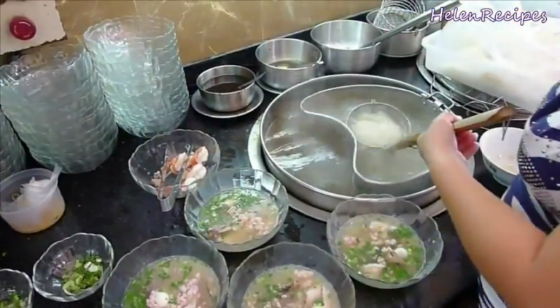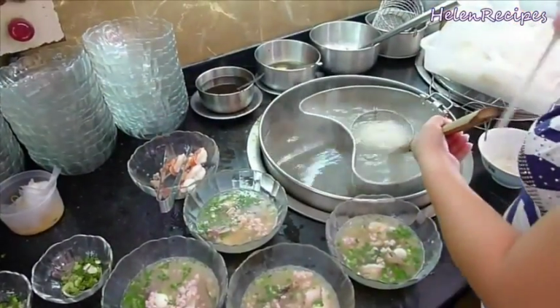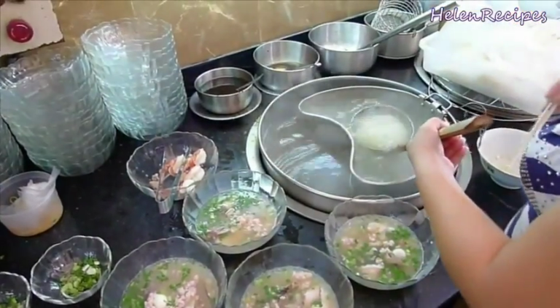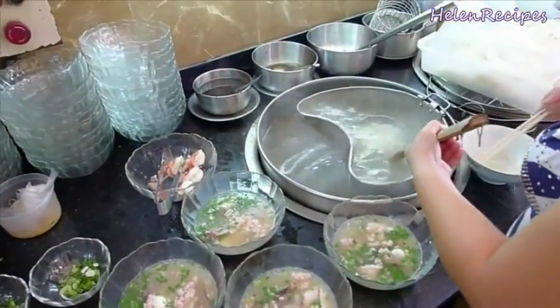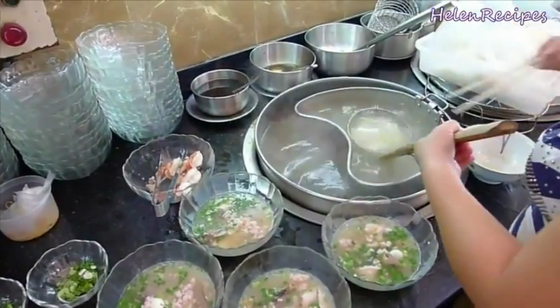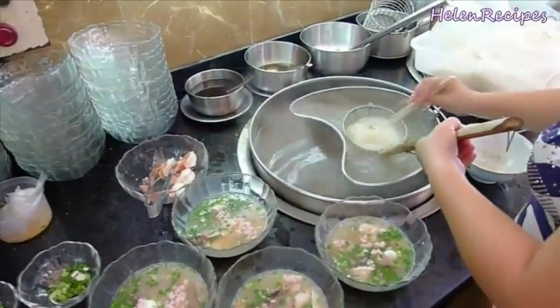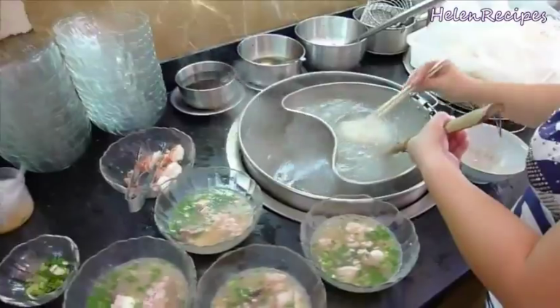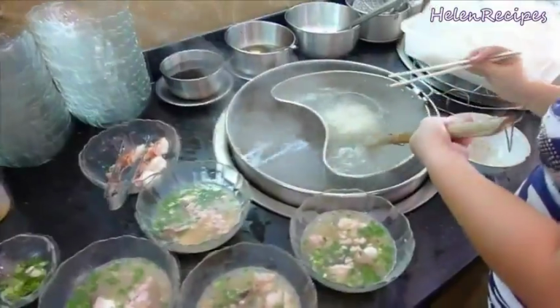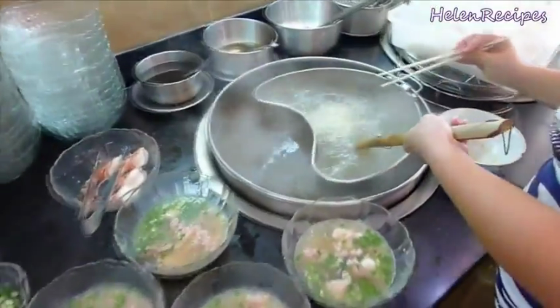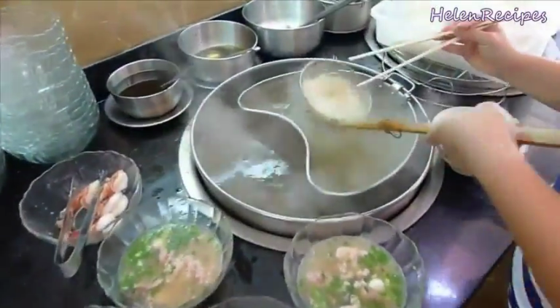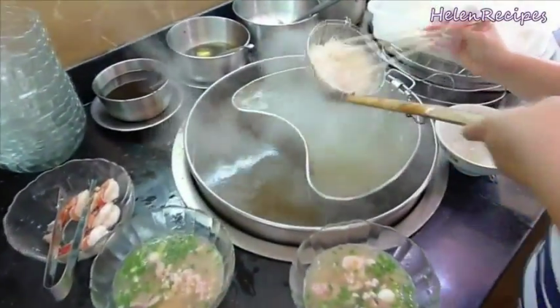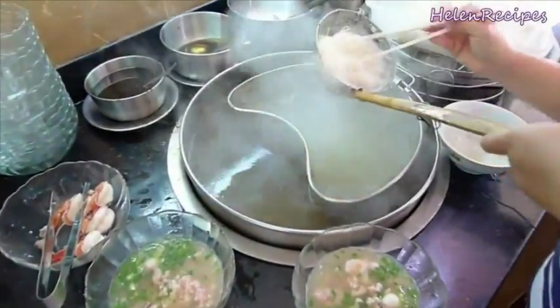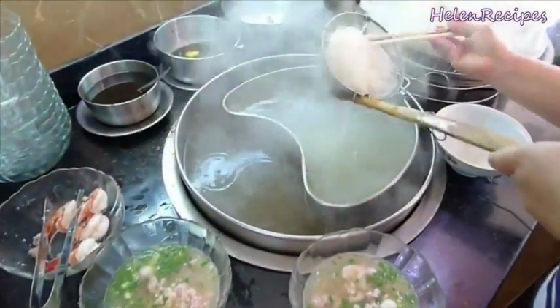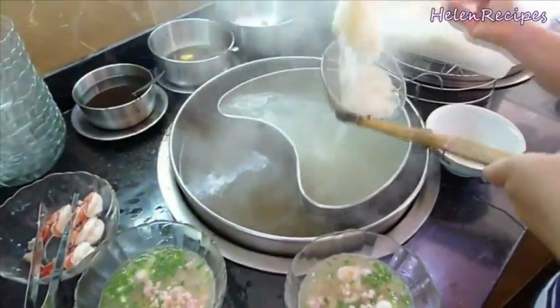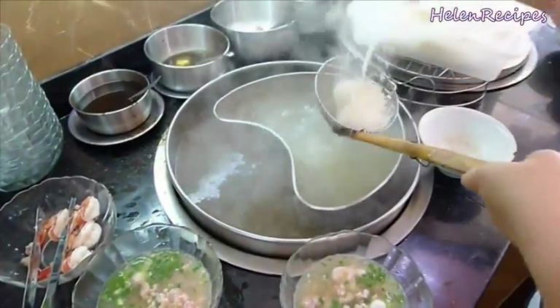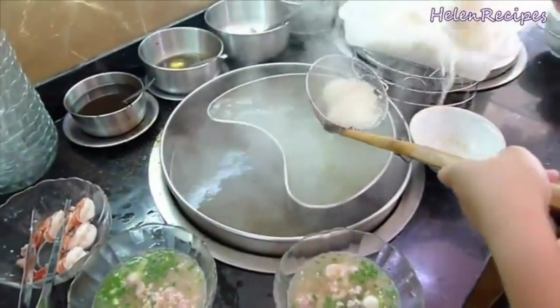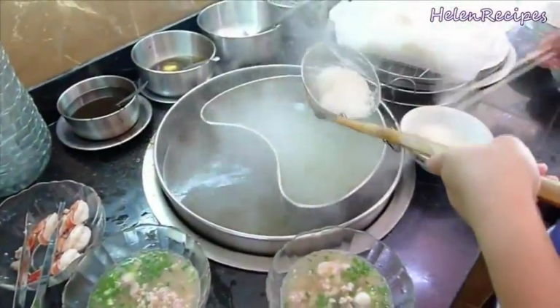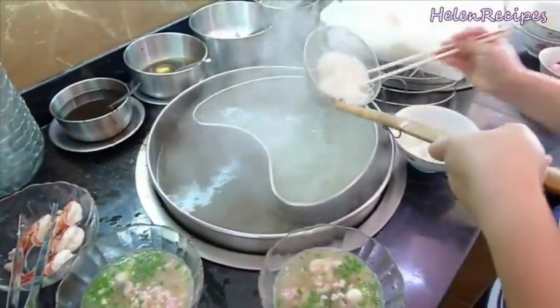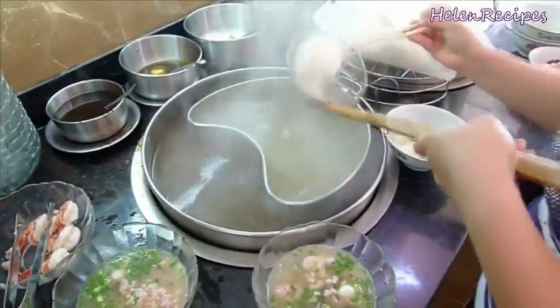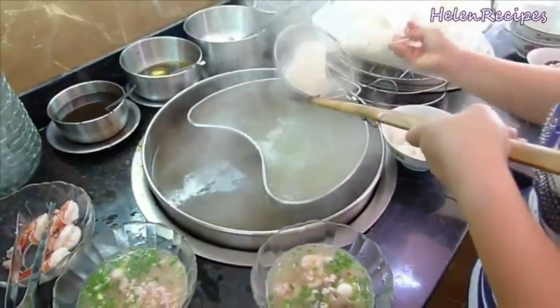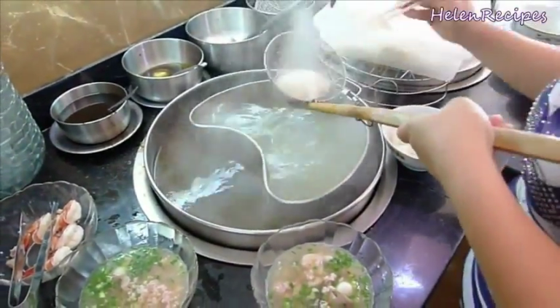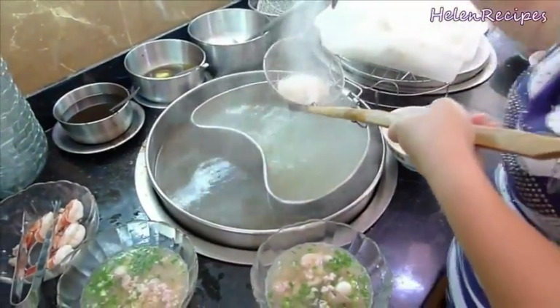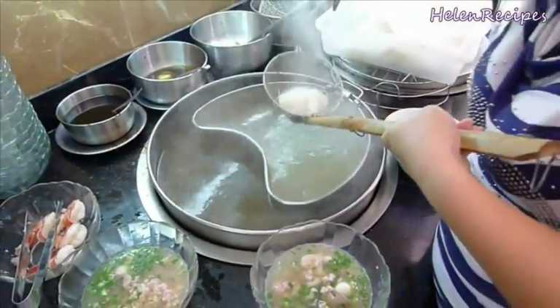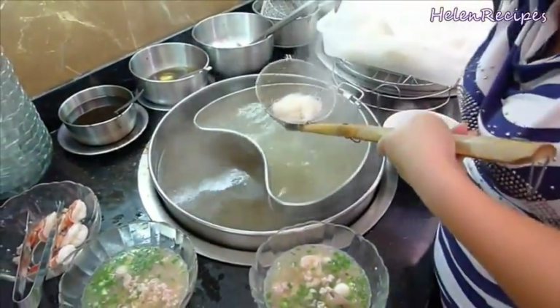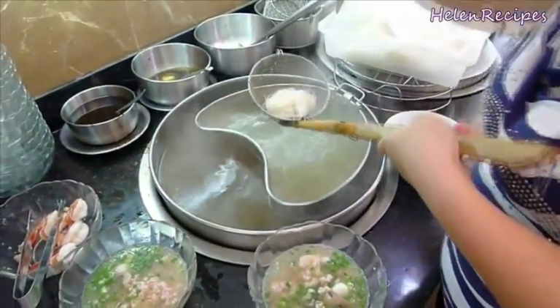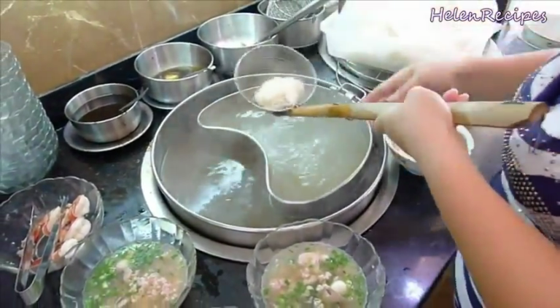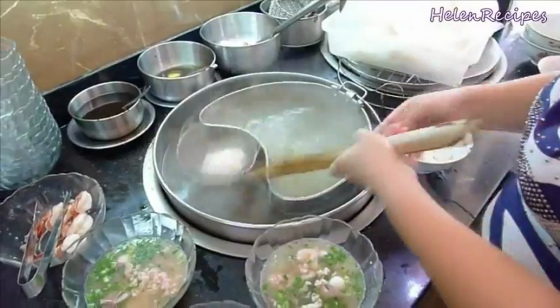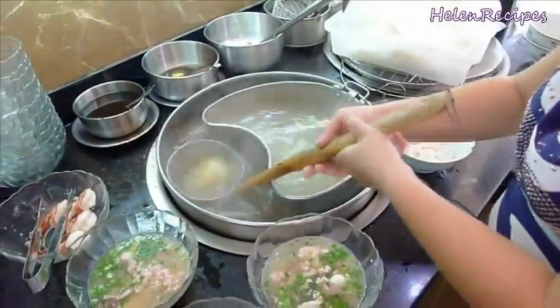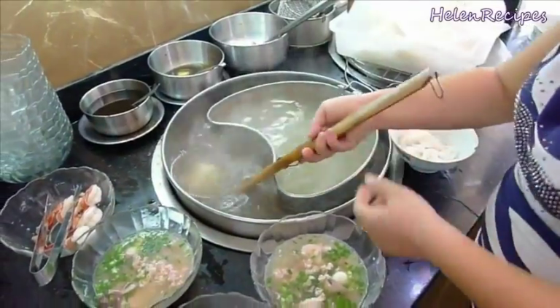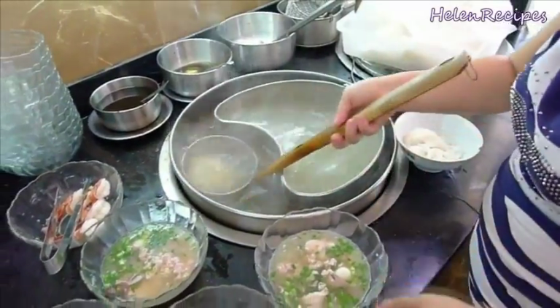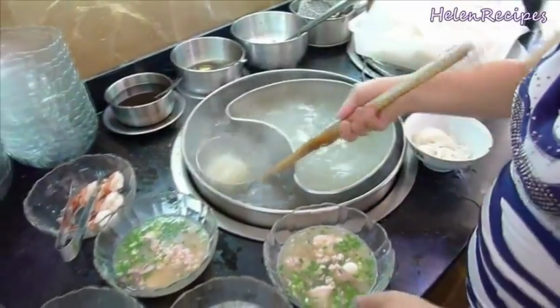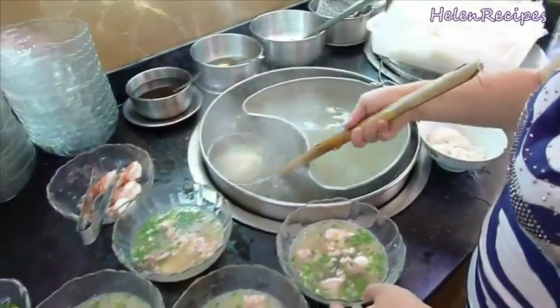This is how hũ tiêu is prepared by an actual vendor in Ho Chi Minh City. I've just filmed this during my recent trip to Vietnam.